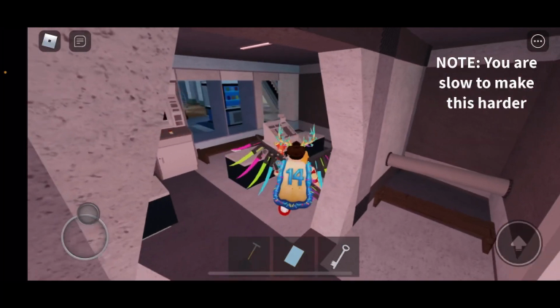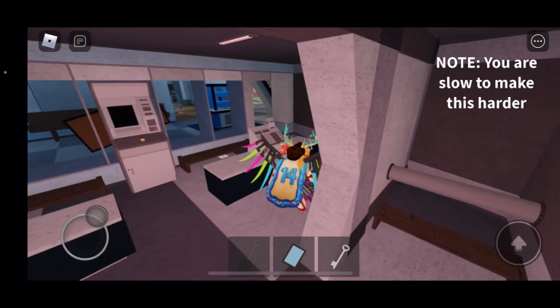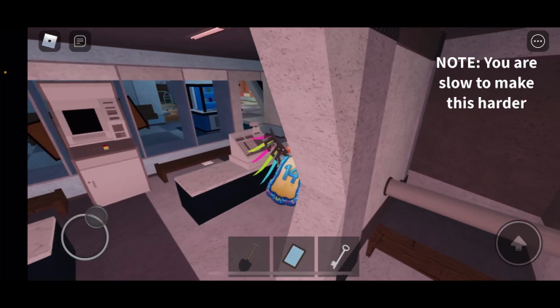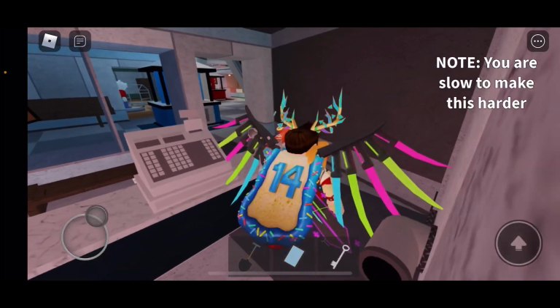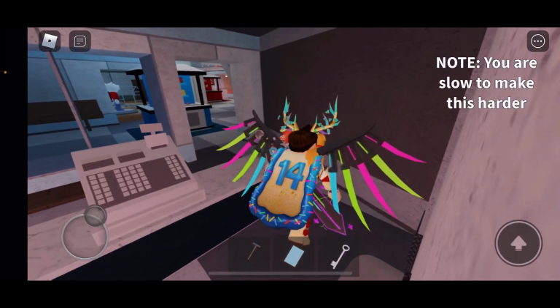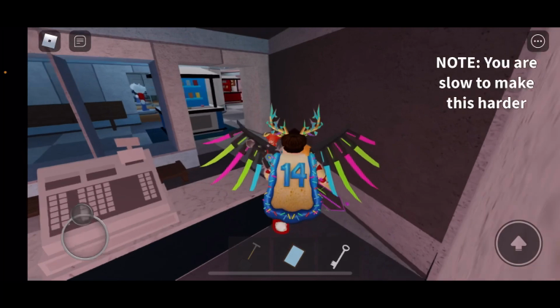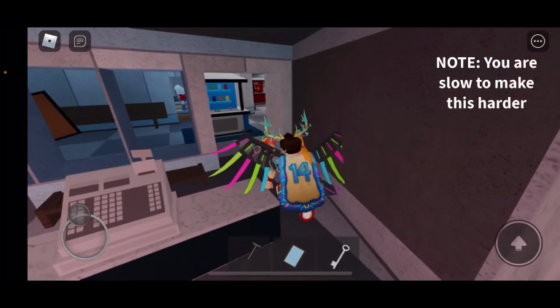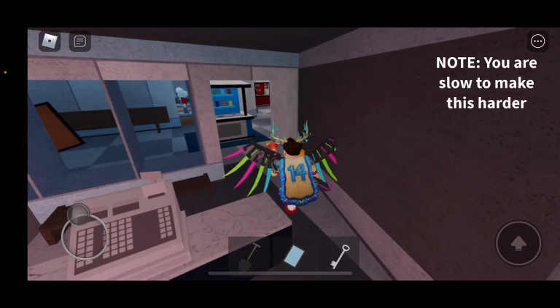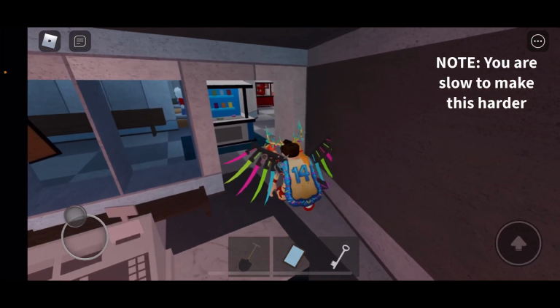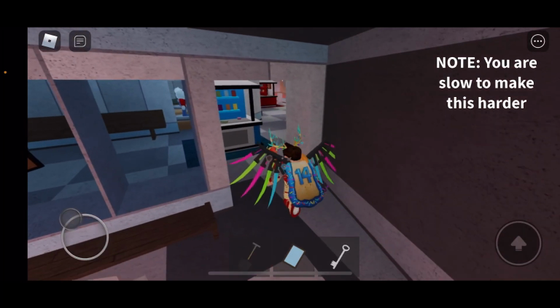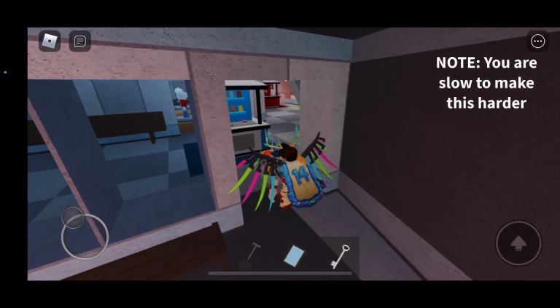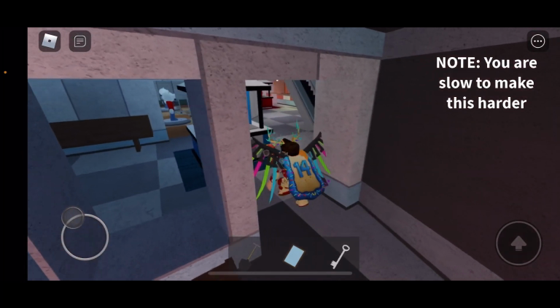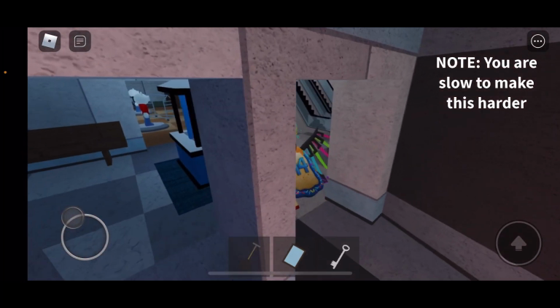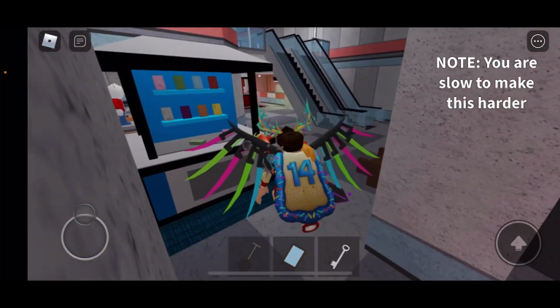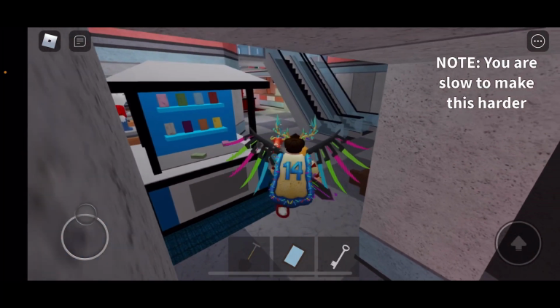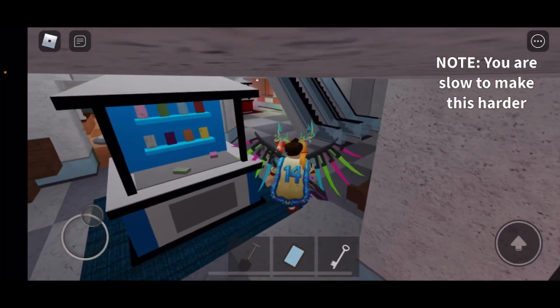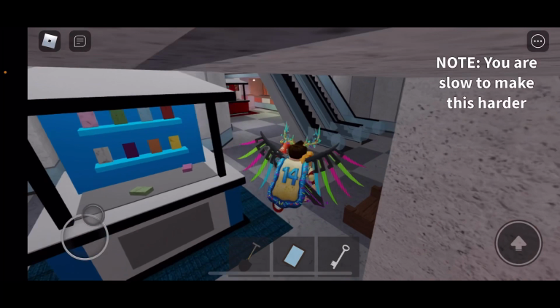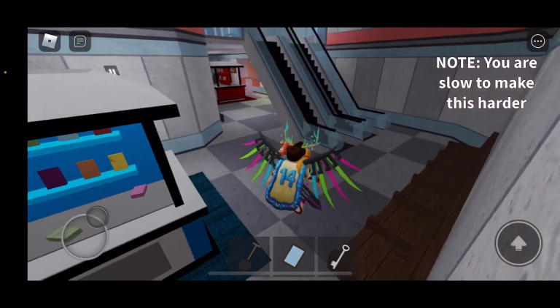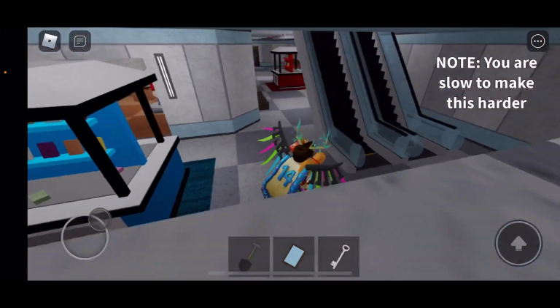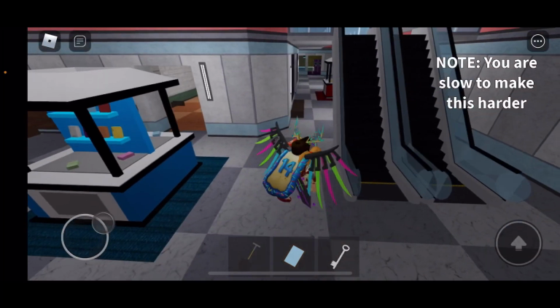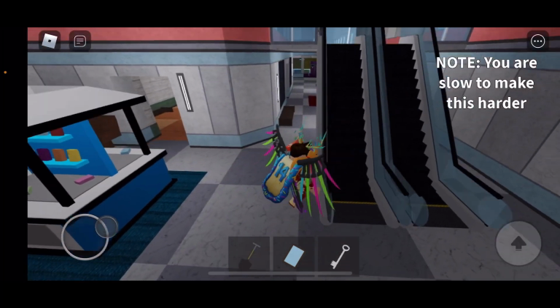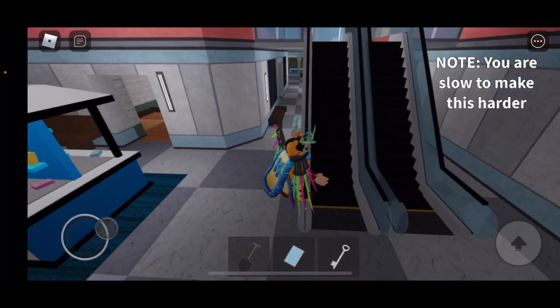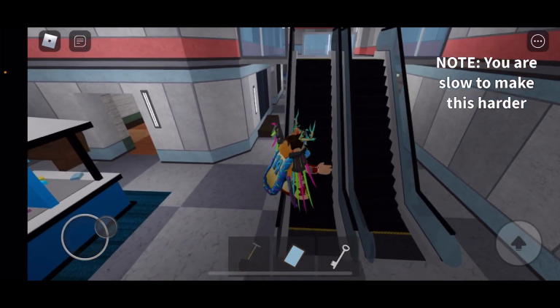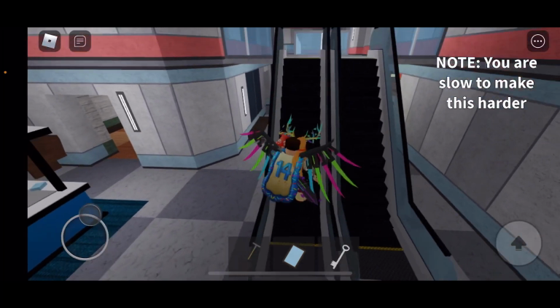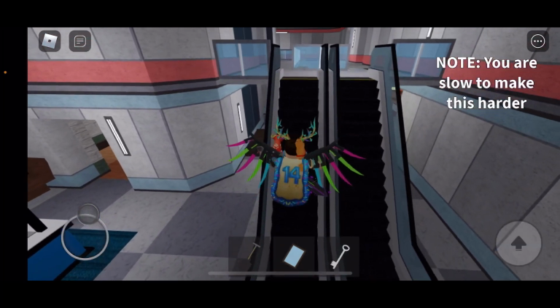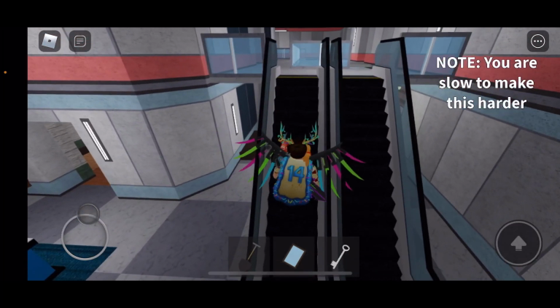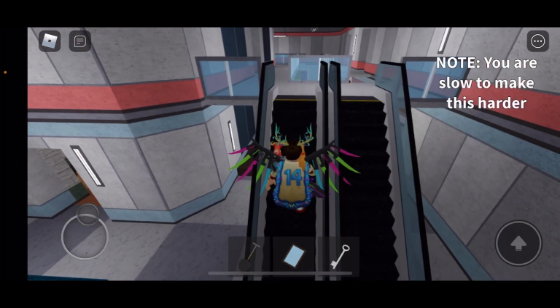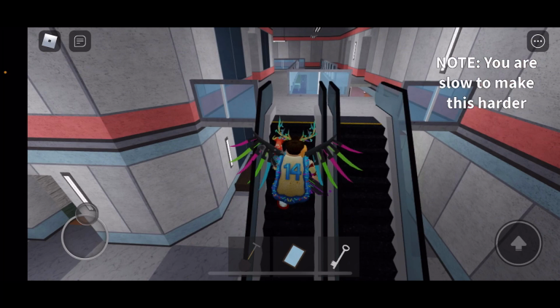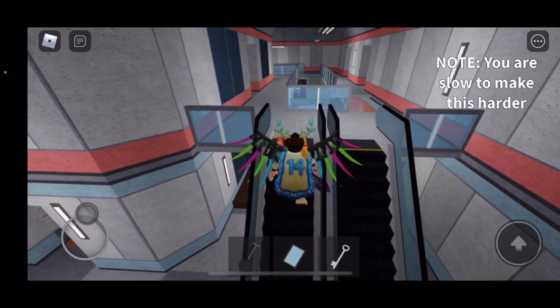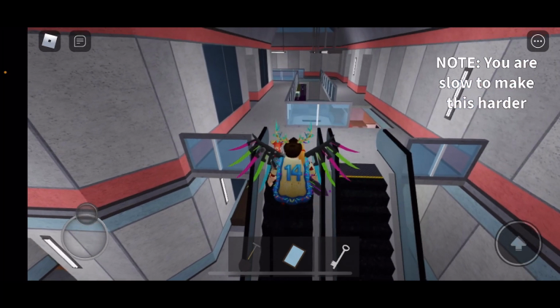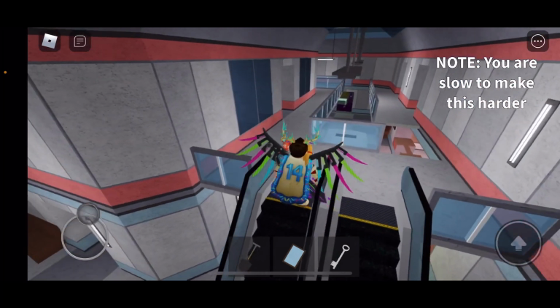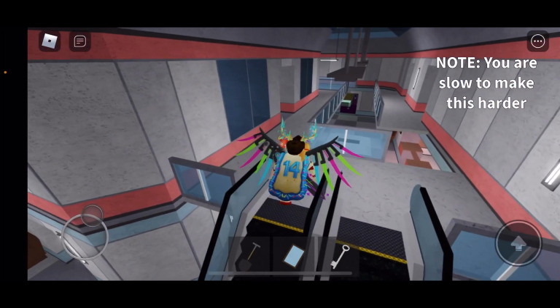Once you do so, you will get the white key — the last thing we need — and then we will get the badge for the Living Mannequins. Just remember not to go too close to the mannequins, or don't run into the red zone.